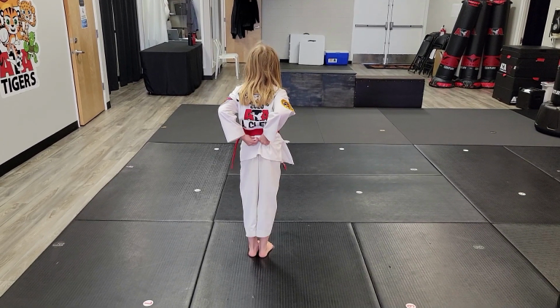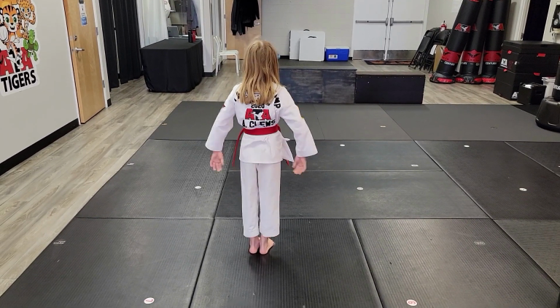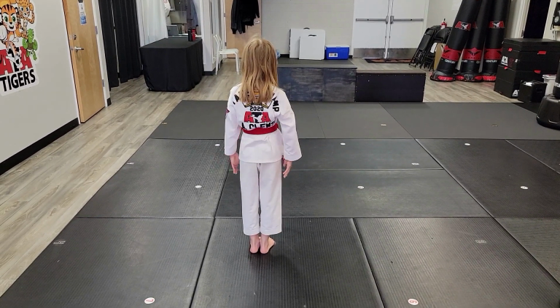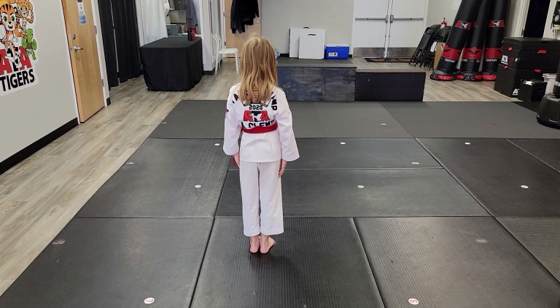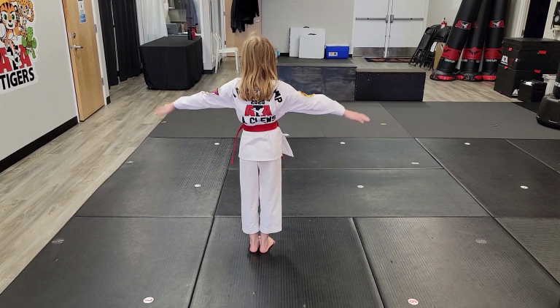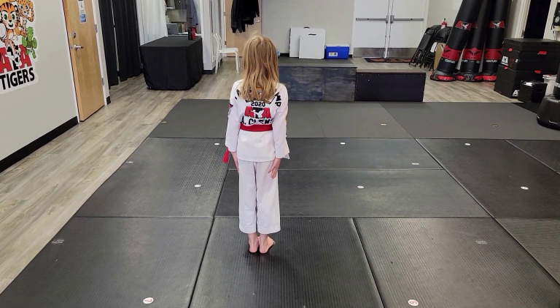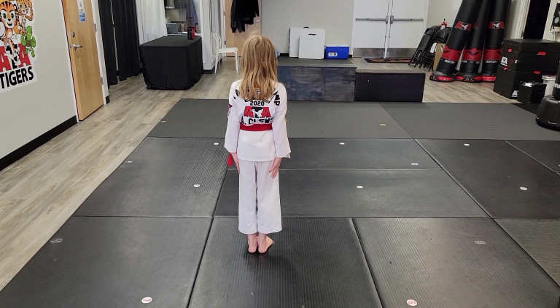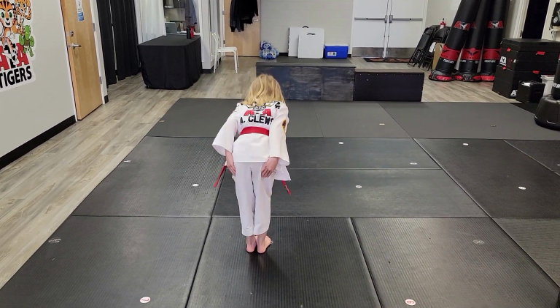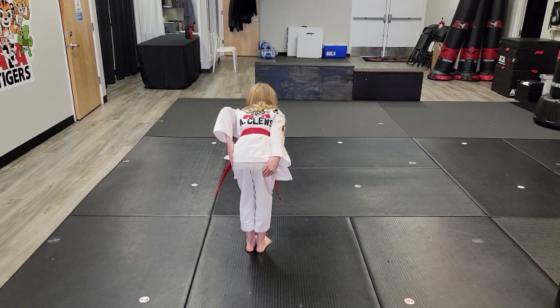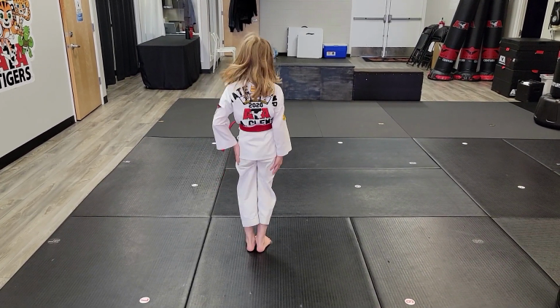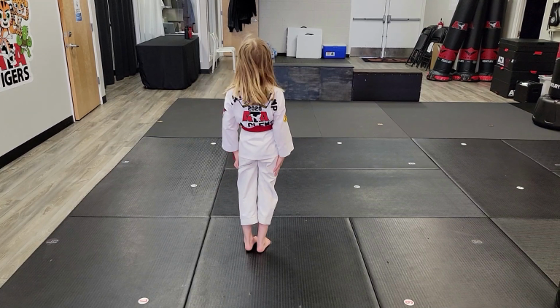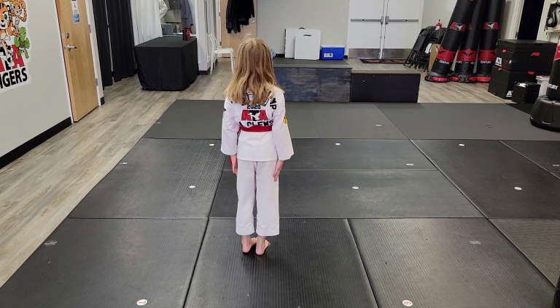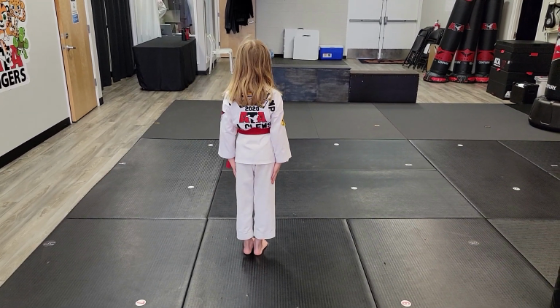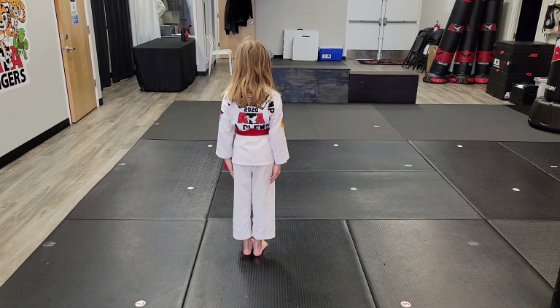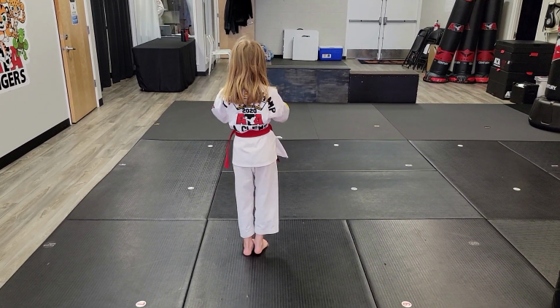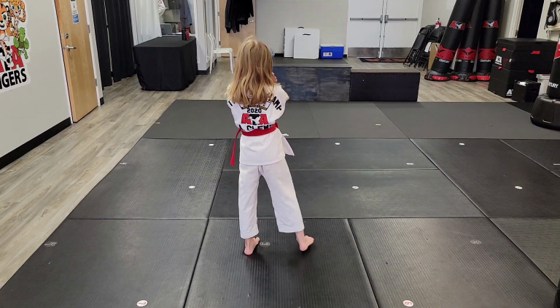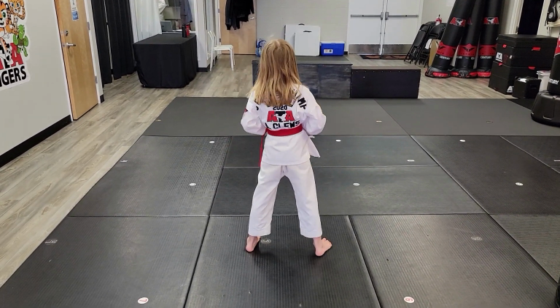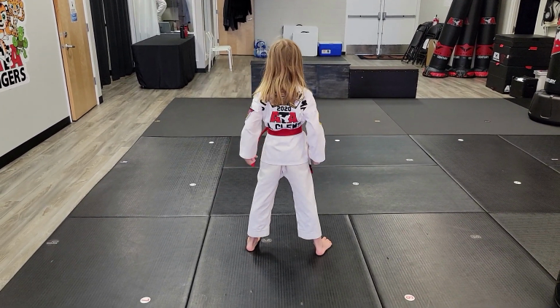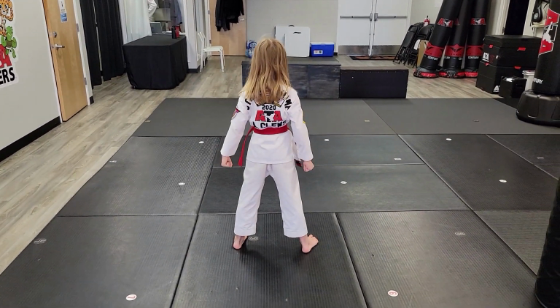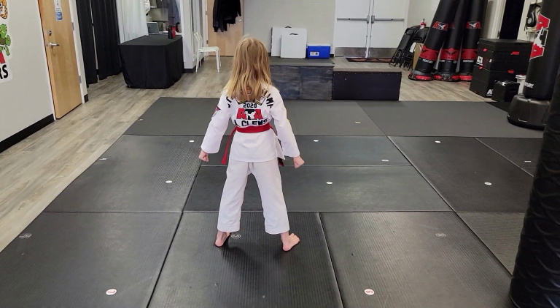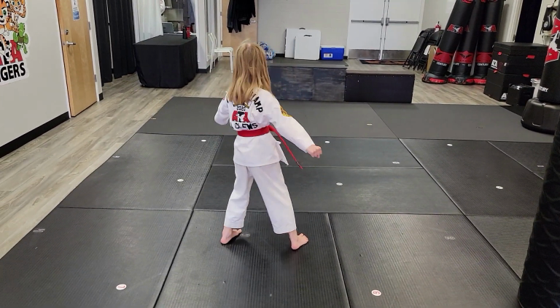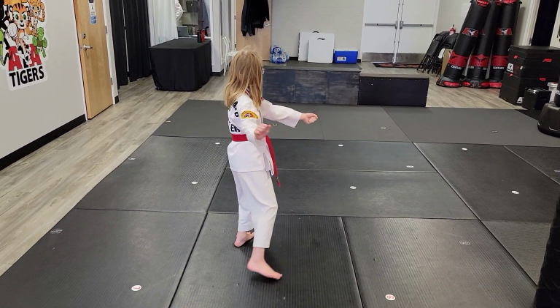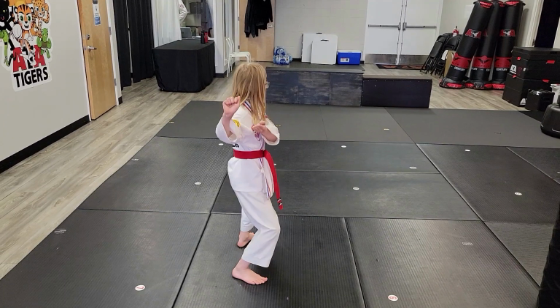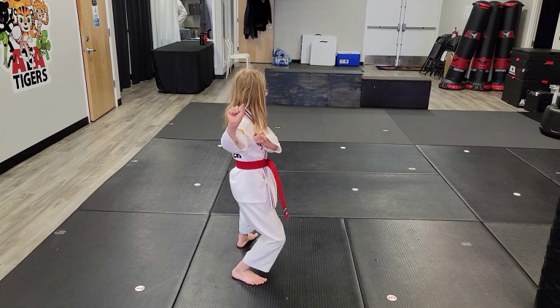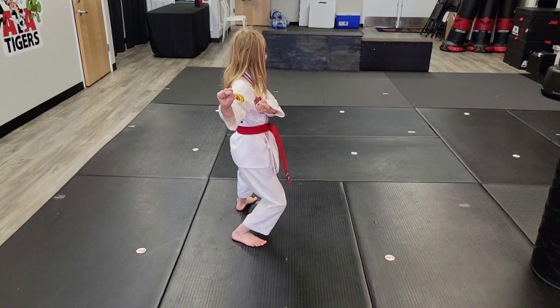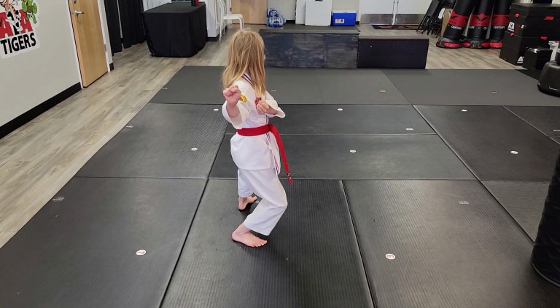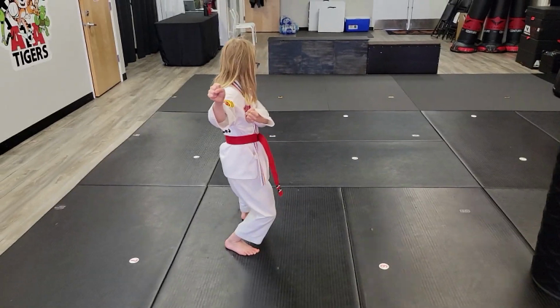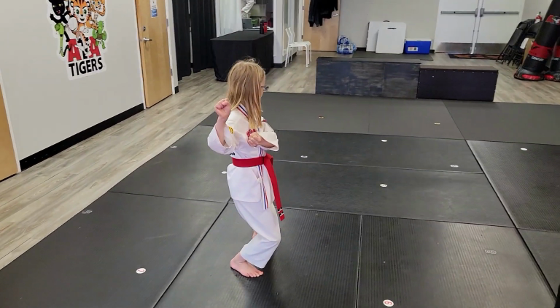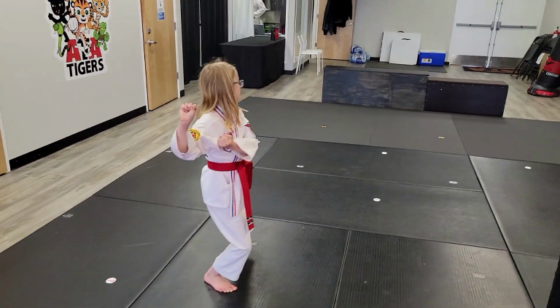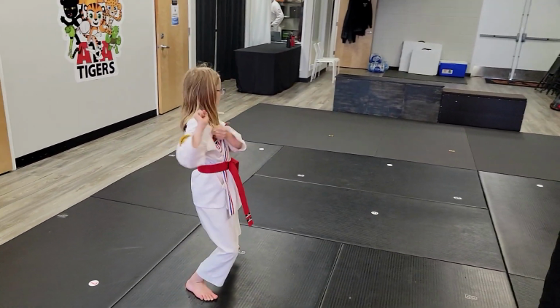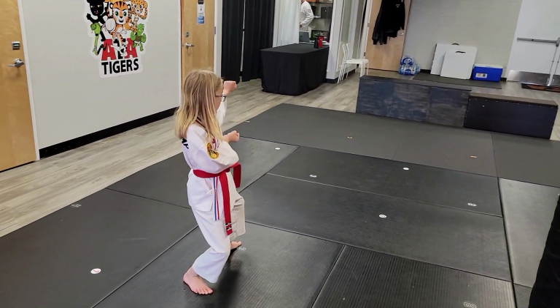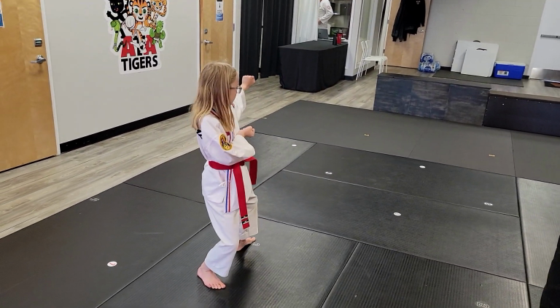Here we go. Her right foot steps over to June B. She reaches to the right. She steps her right foot back to a back stance and she has a left double out-of-form block.